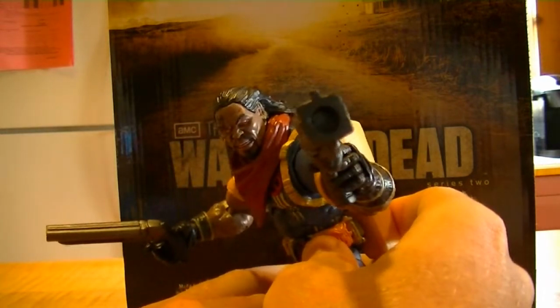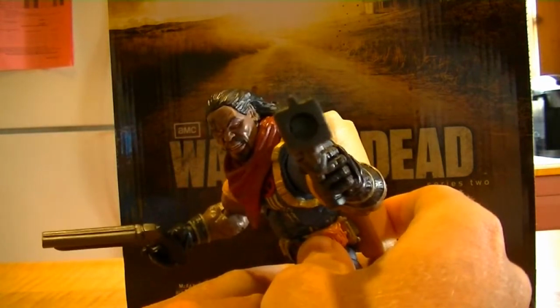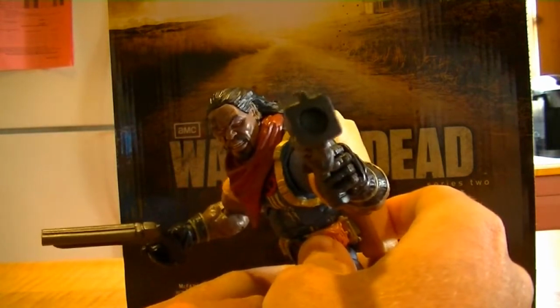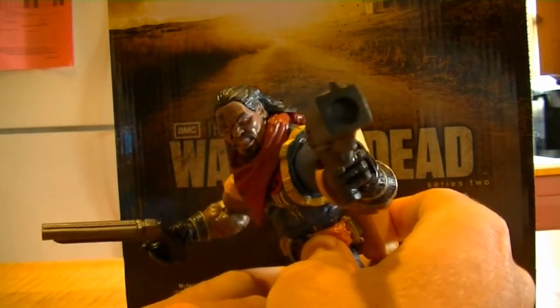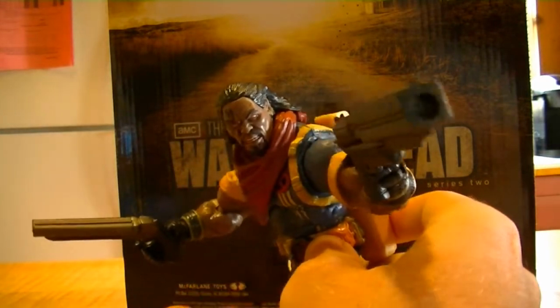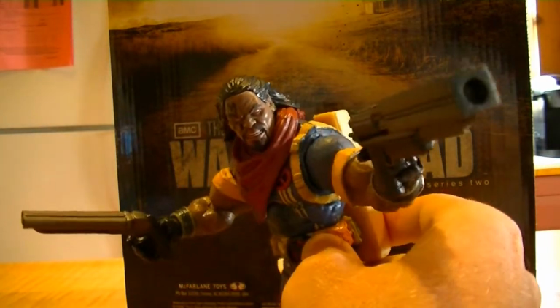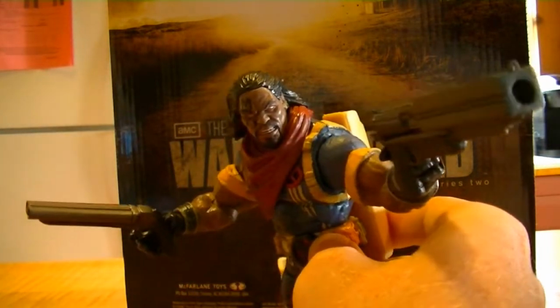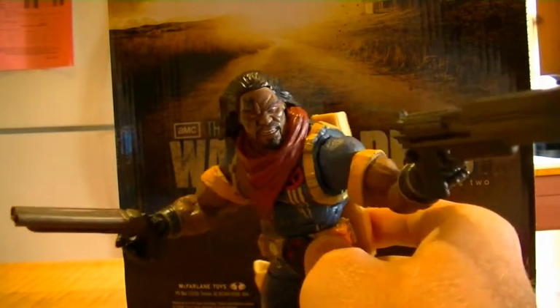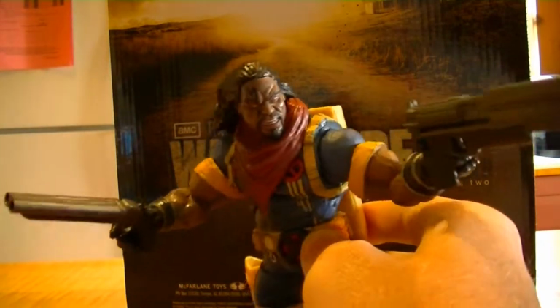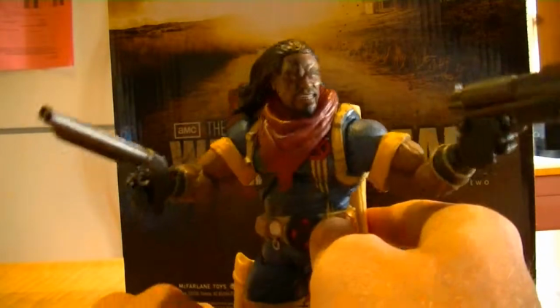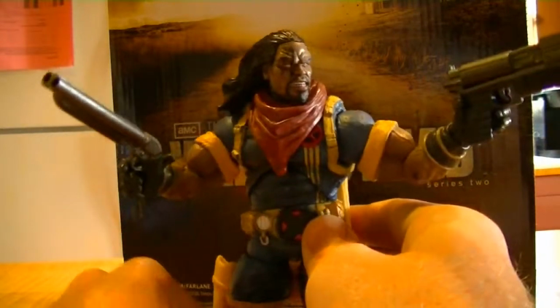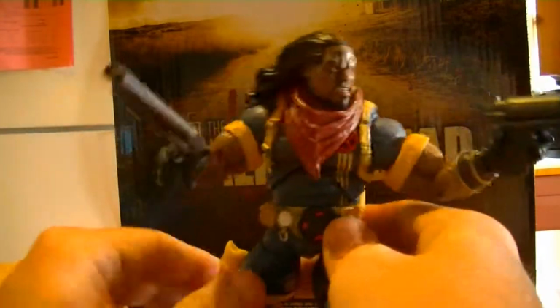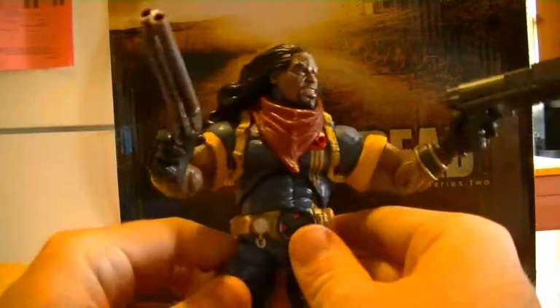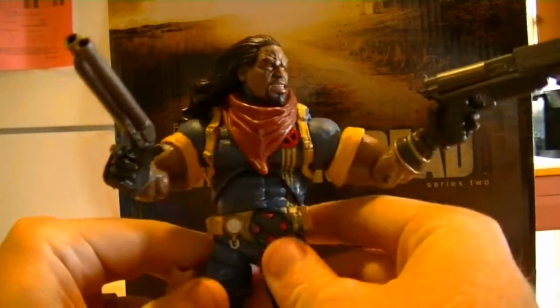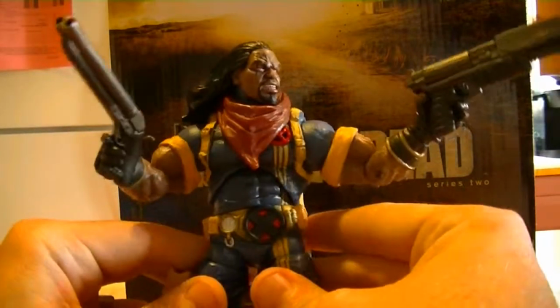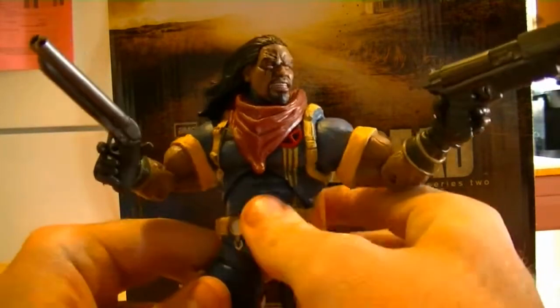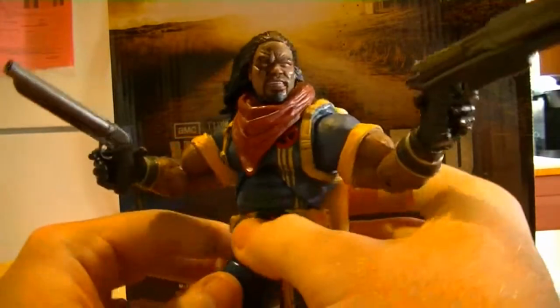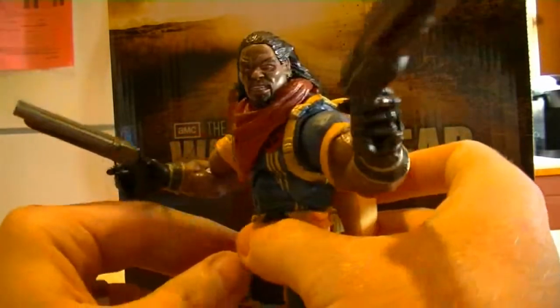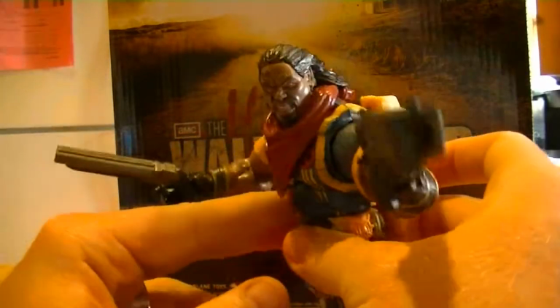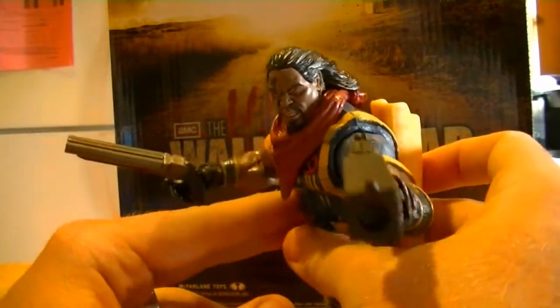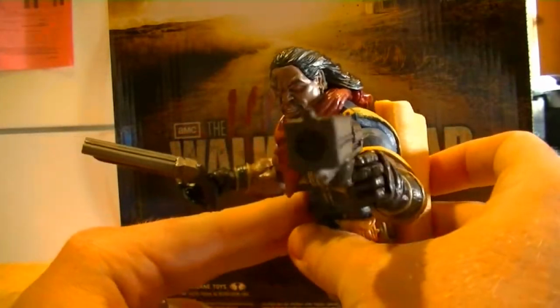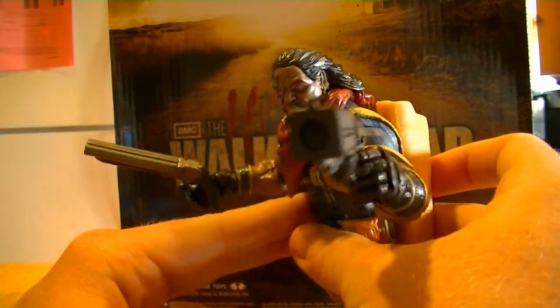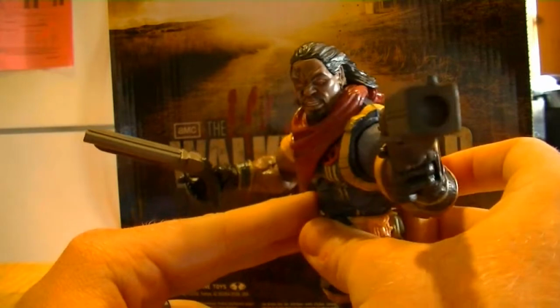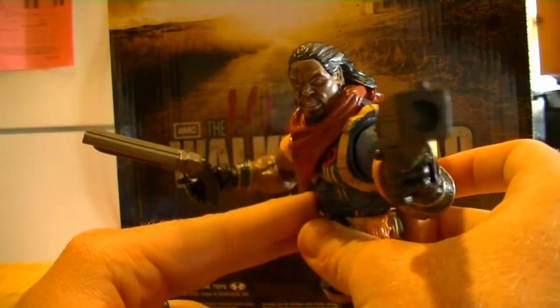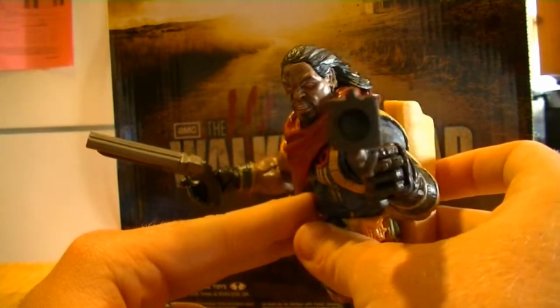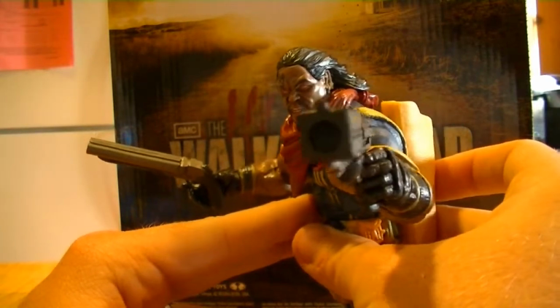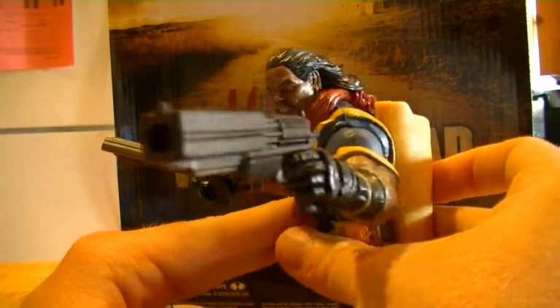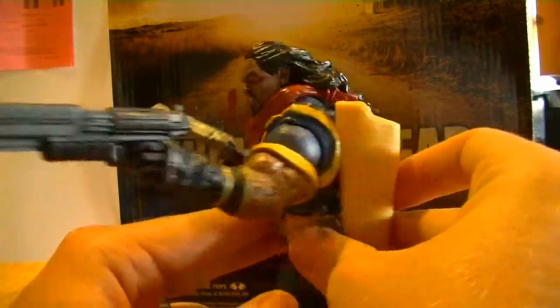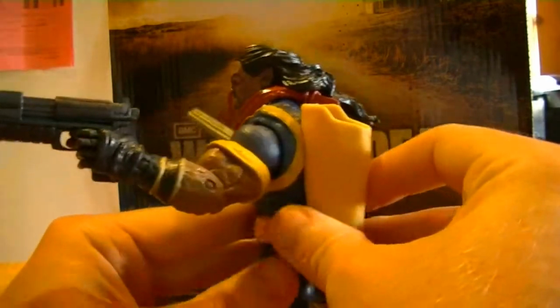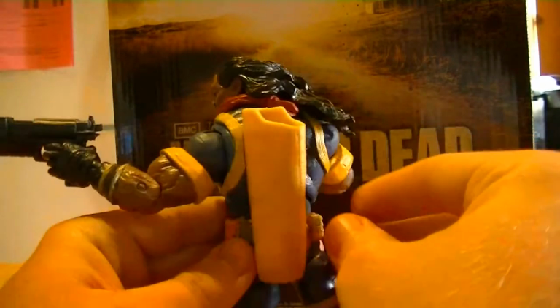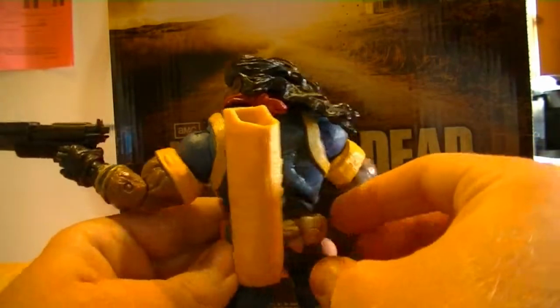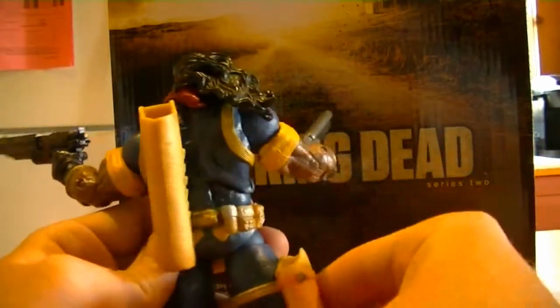Absolutely pick this guy up. You can get him for 10 to 15 bucks depending on his condition, and that's with shipping and everything. Yeah, awesome, awesome figure — super cool.